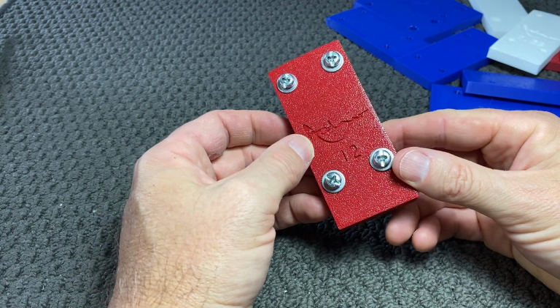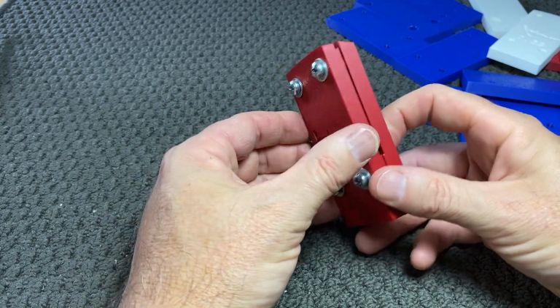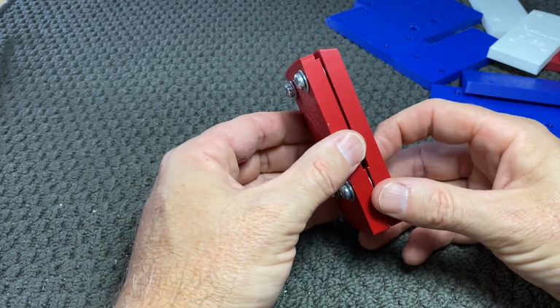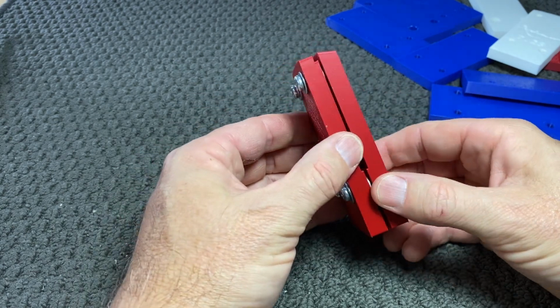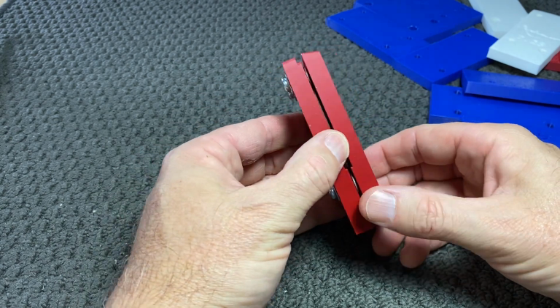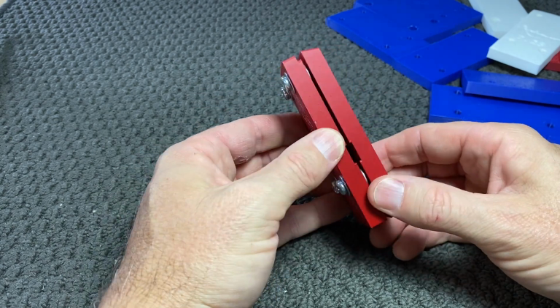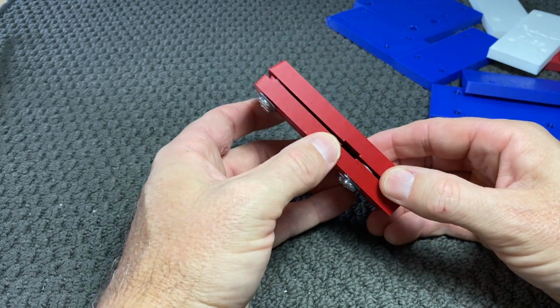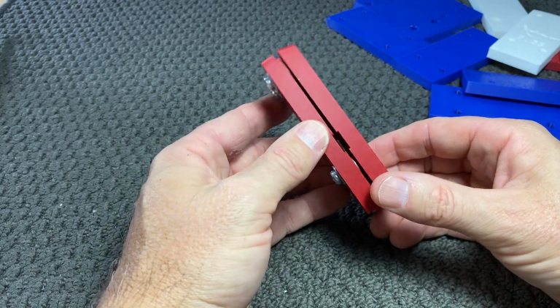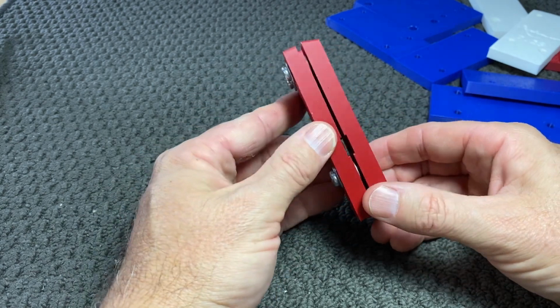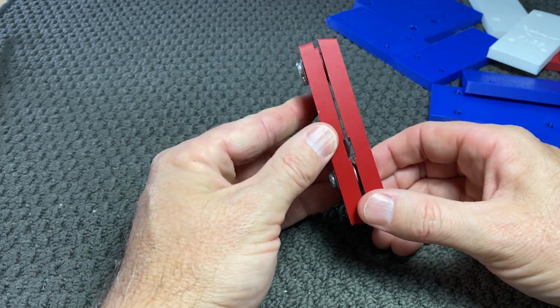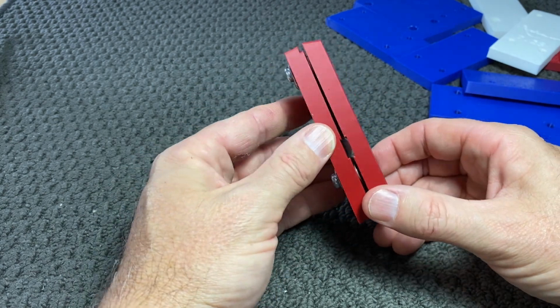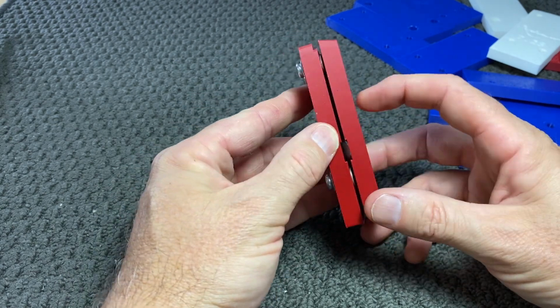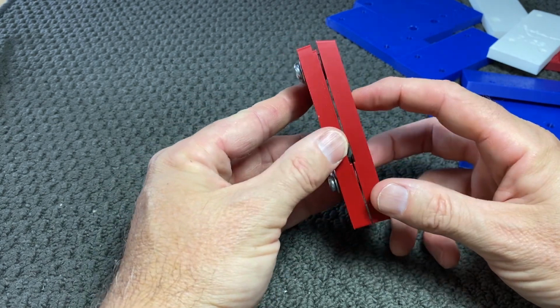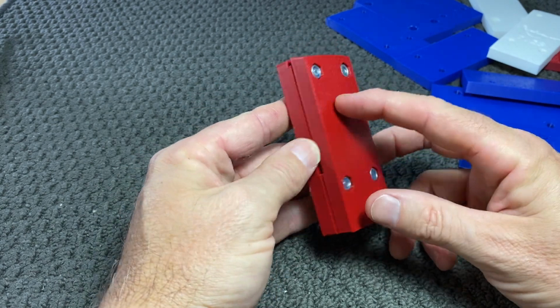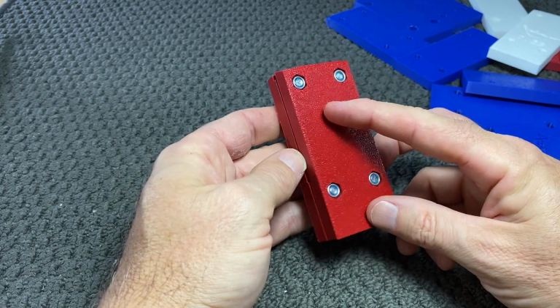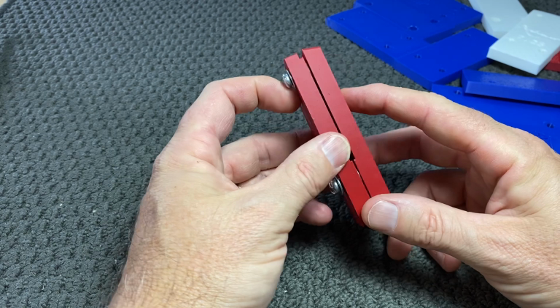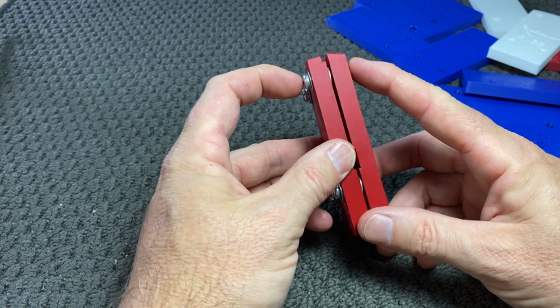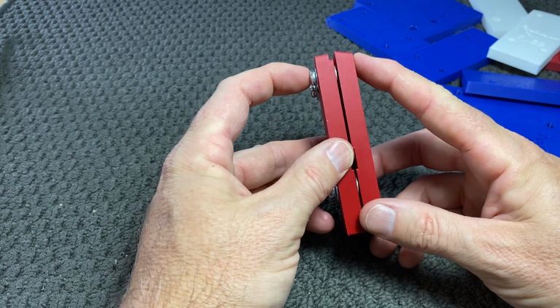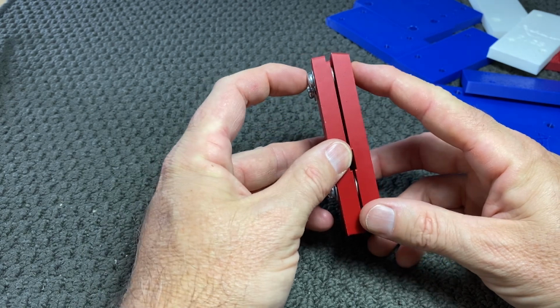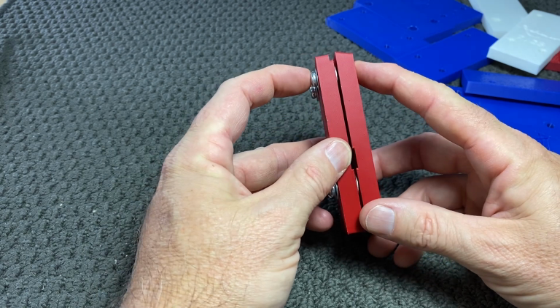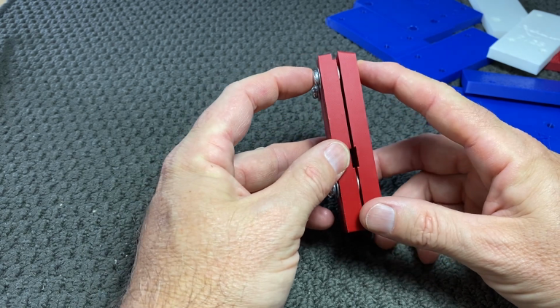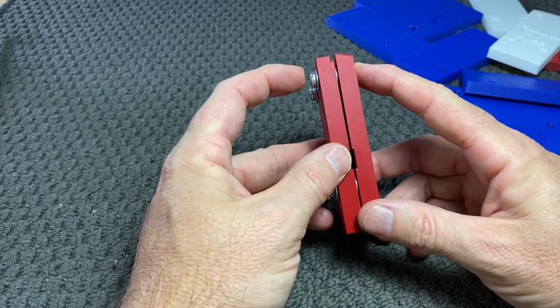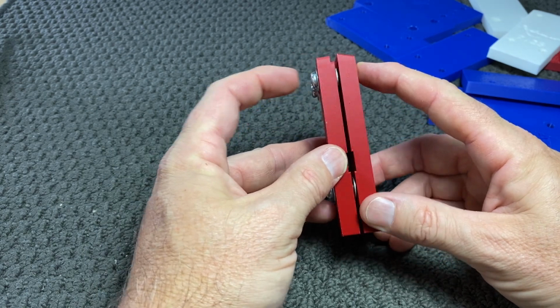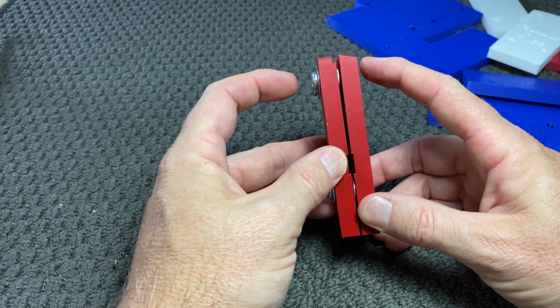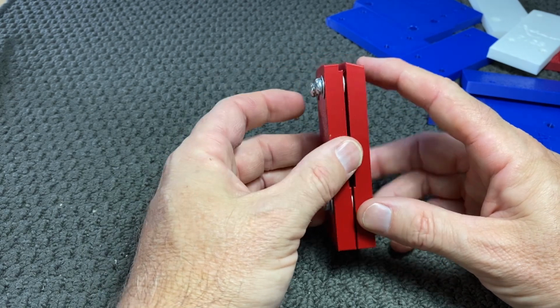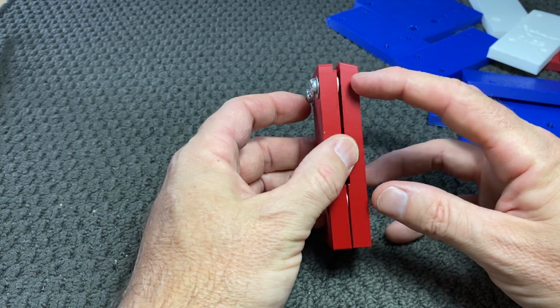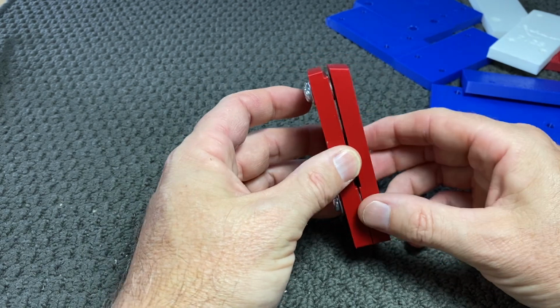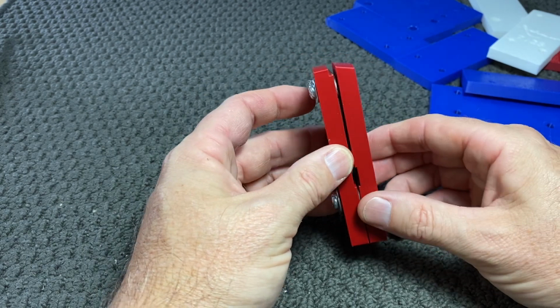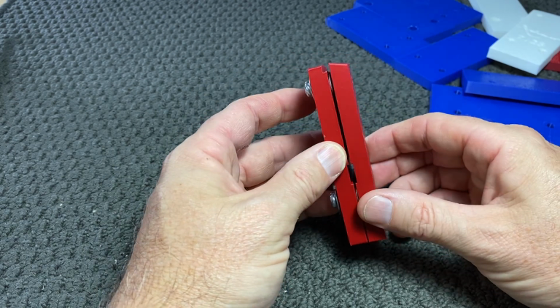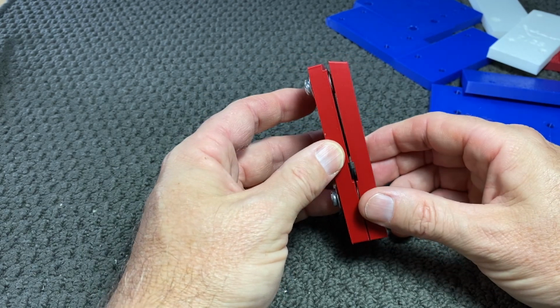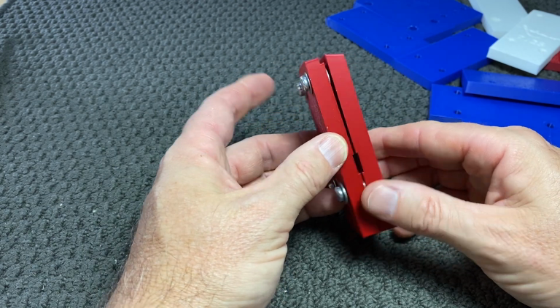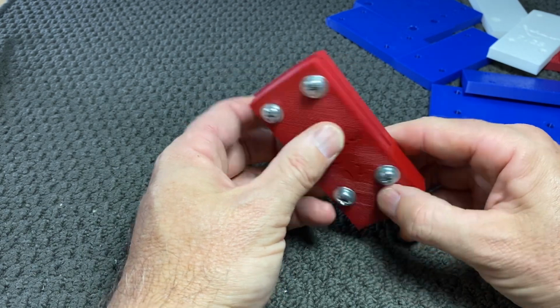Now depending on the size of the nut that you want to hold in the vise, you could change the length of the bolts going through and also the number of washers in the middle.